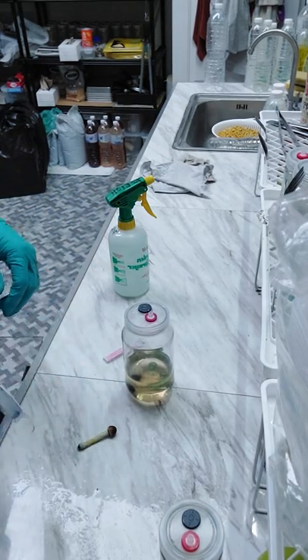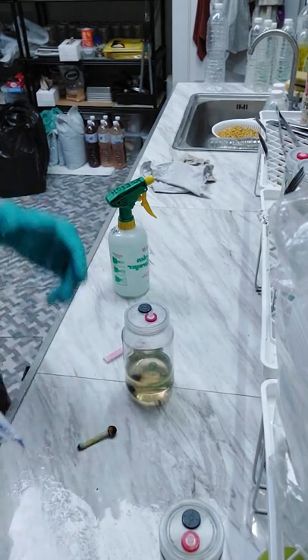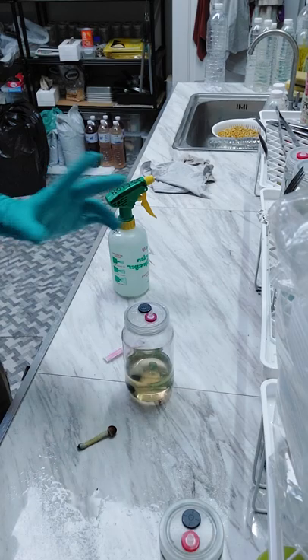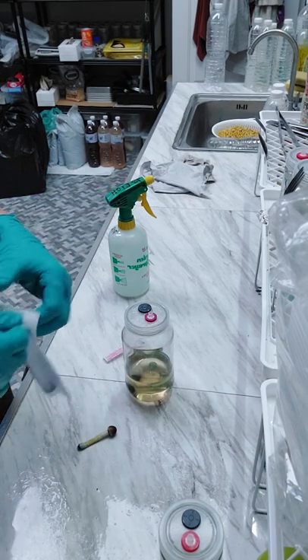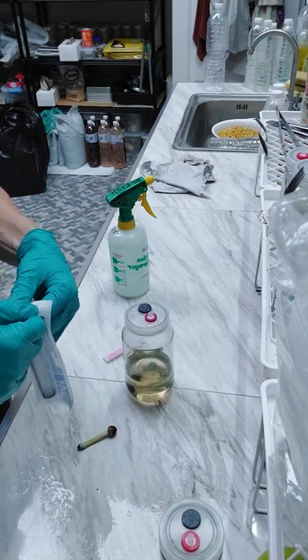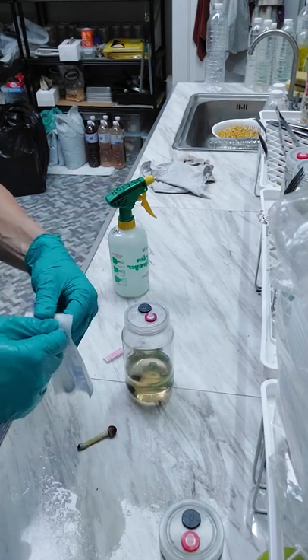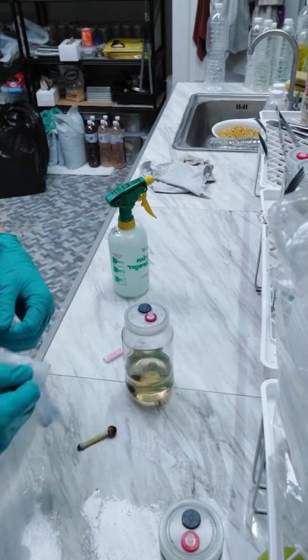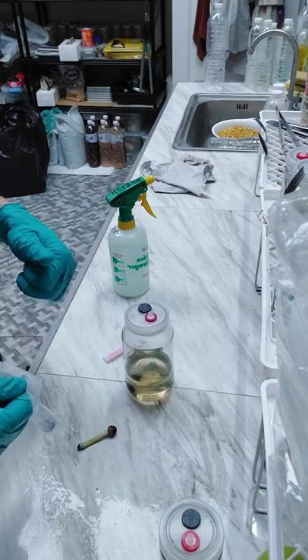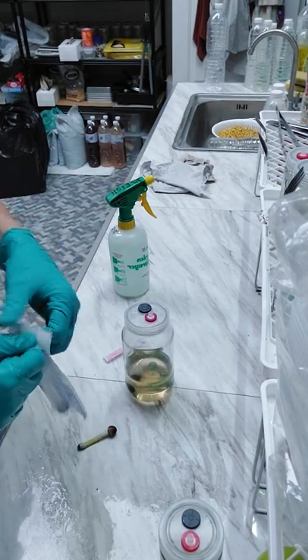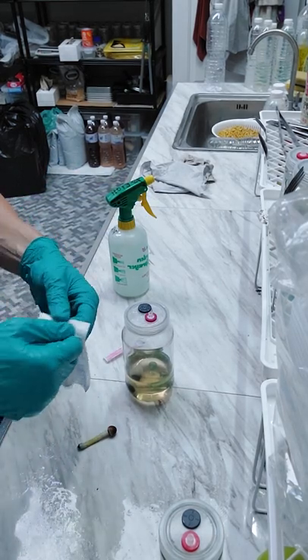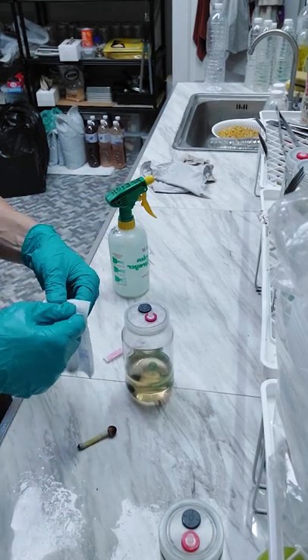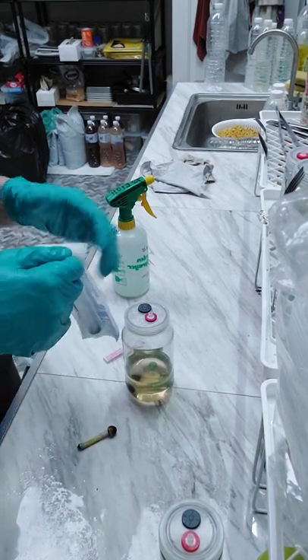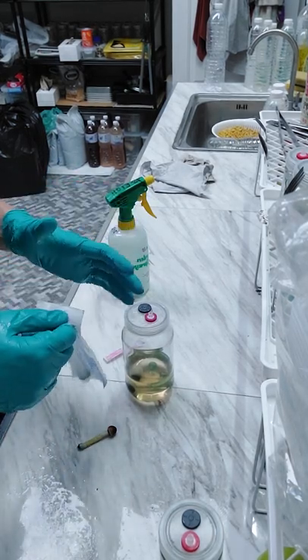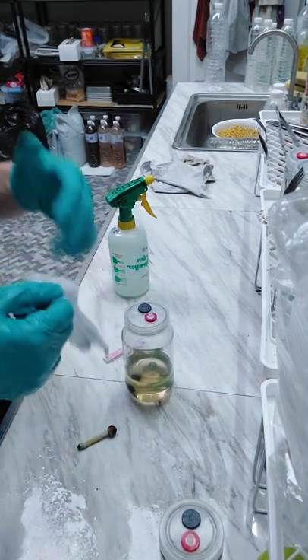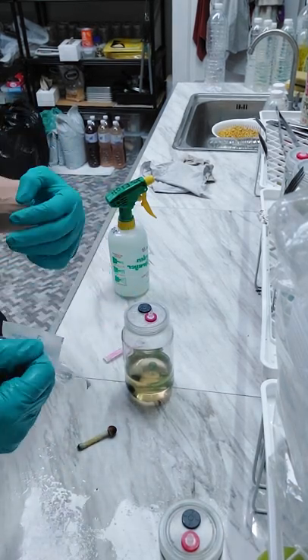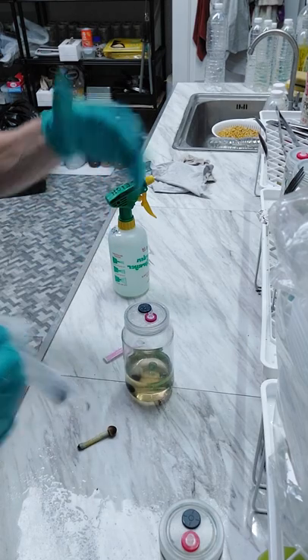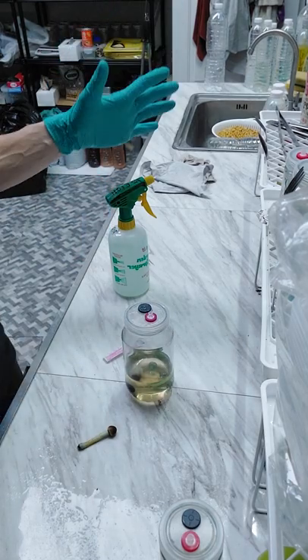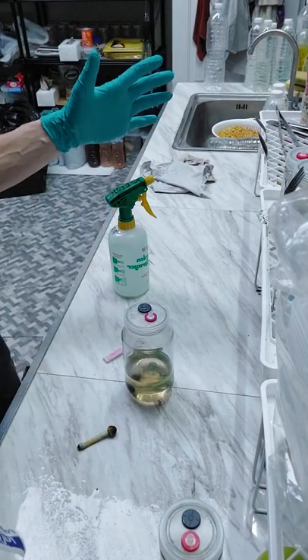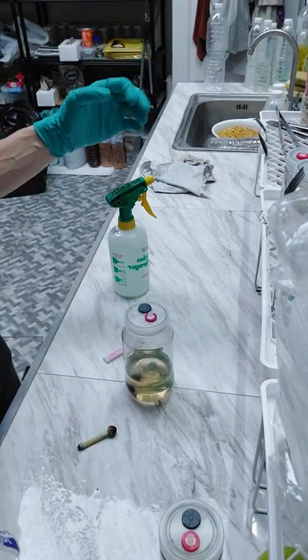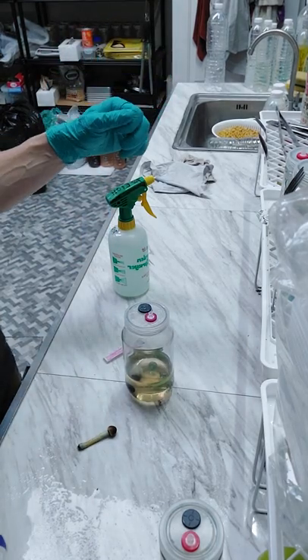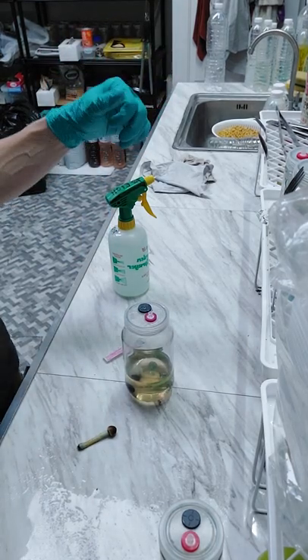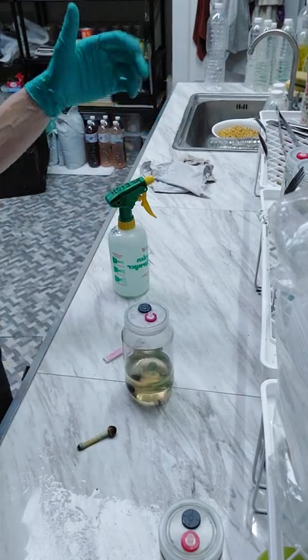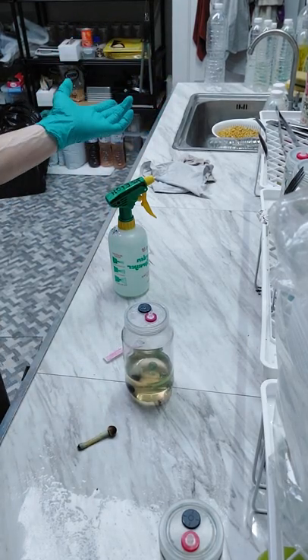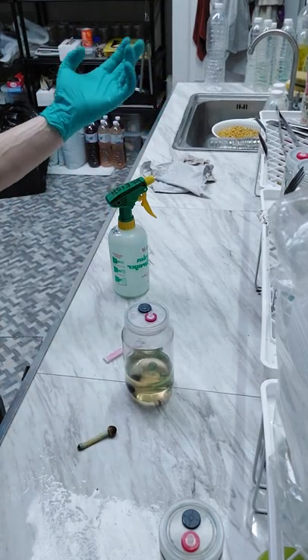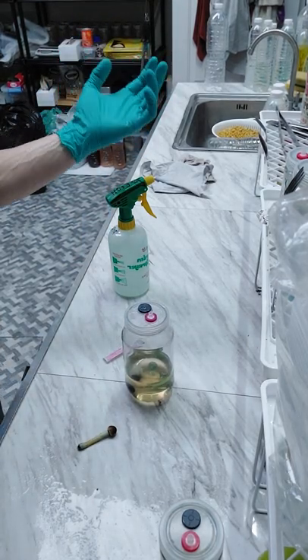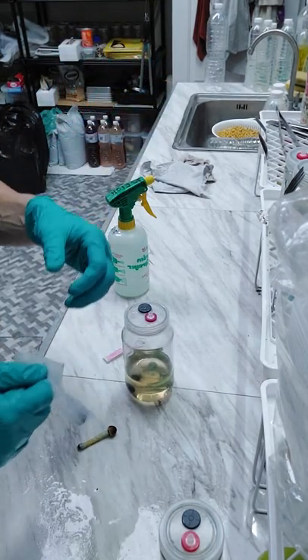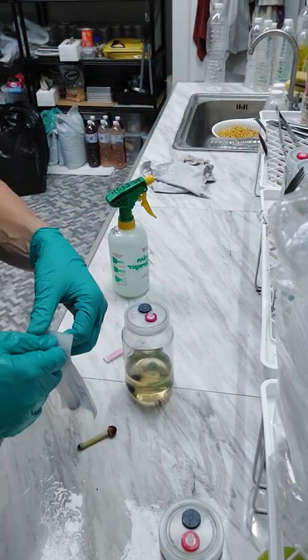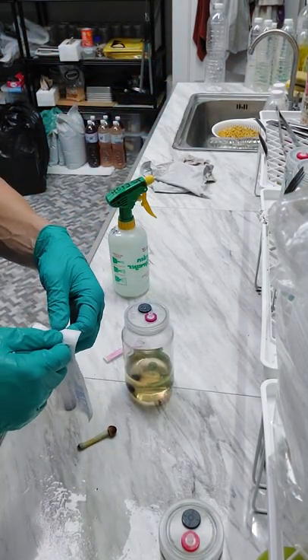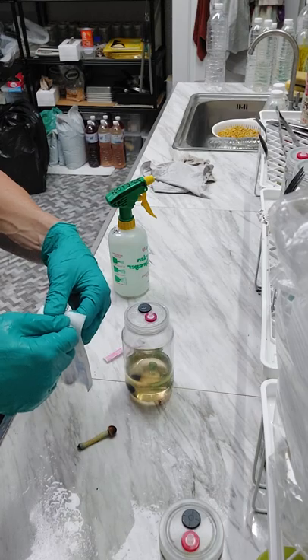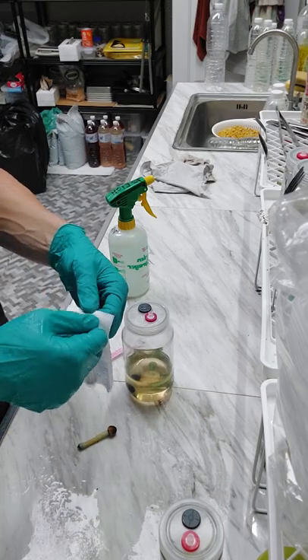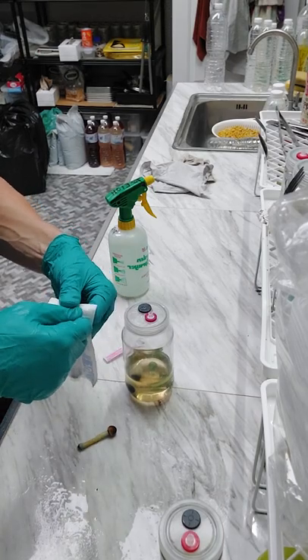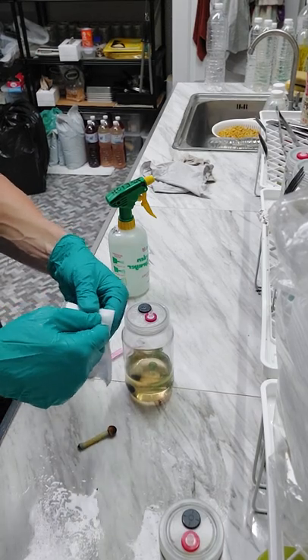So after that it'll be pretty self-explanatory. I'm going to stop talking and I'm going to hold my breath. Not using any filtration — I'm working in my kitchen — and yeah, just try to work as quickly as you can.